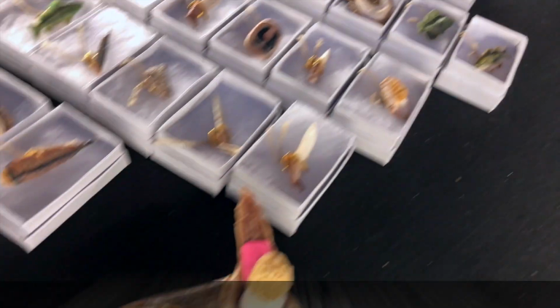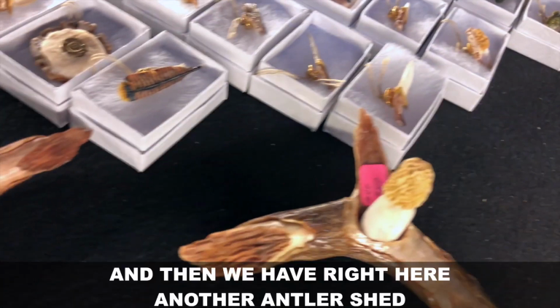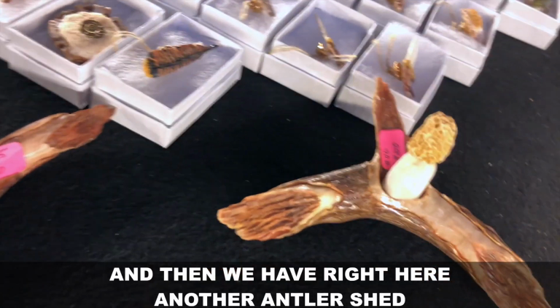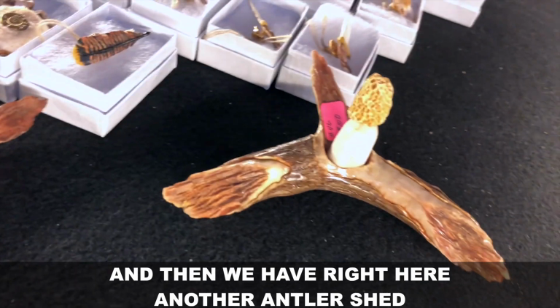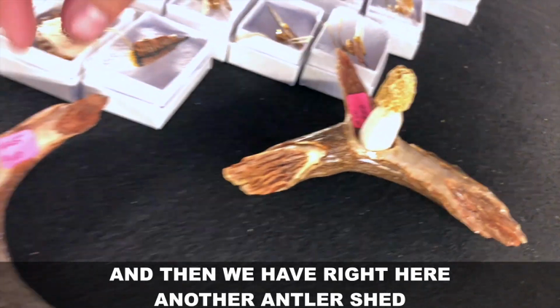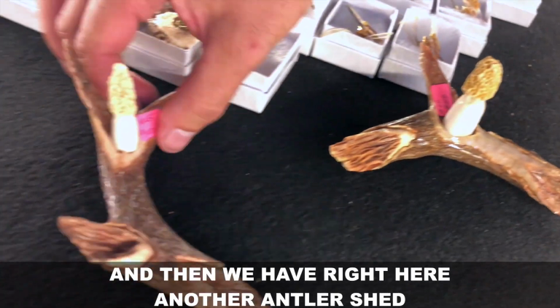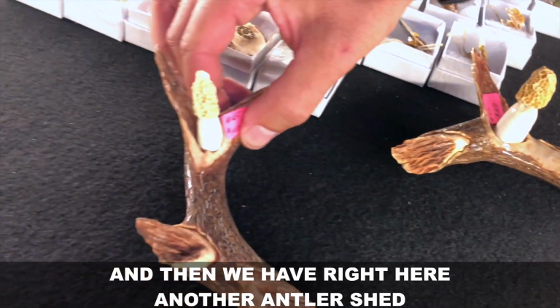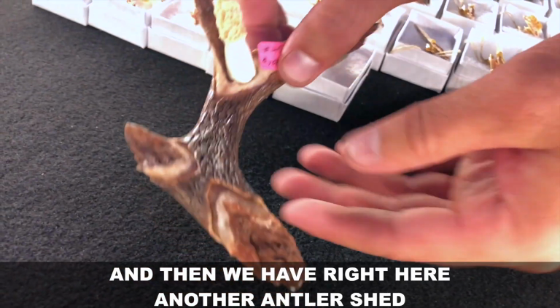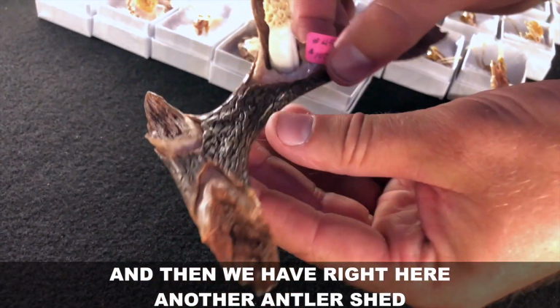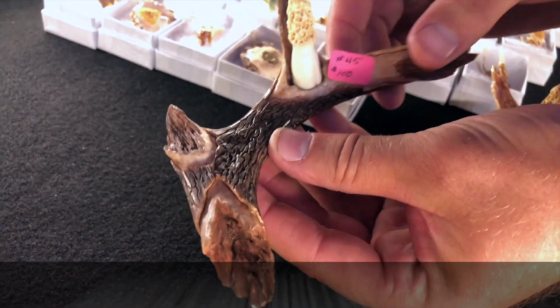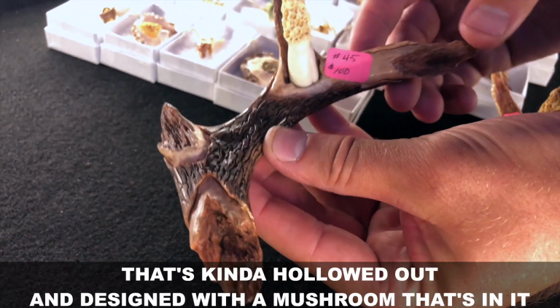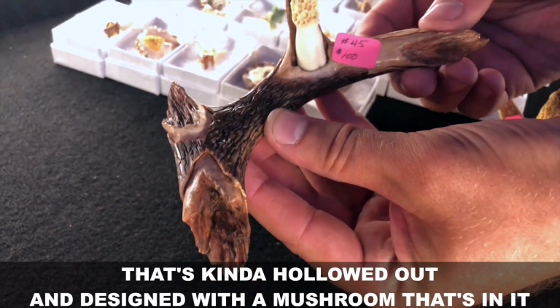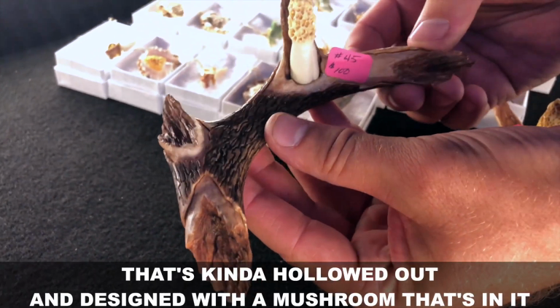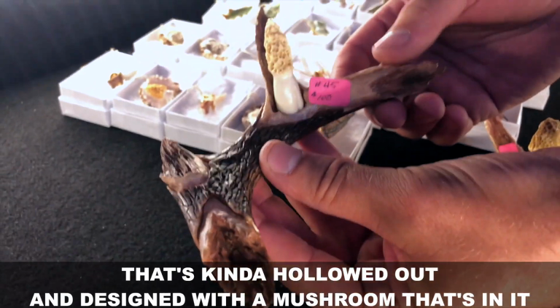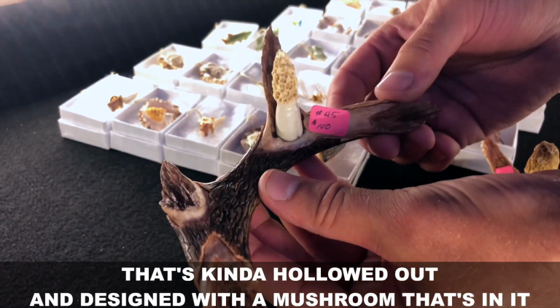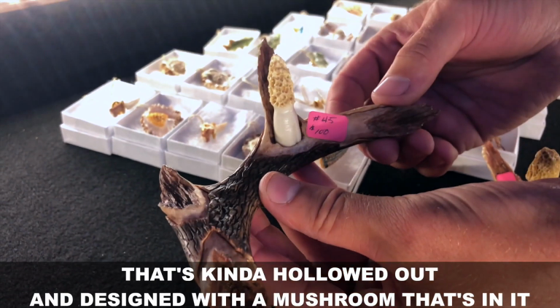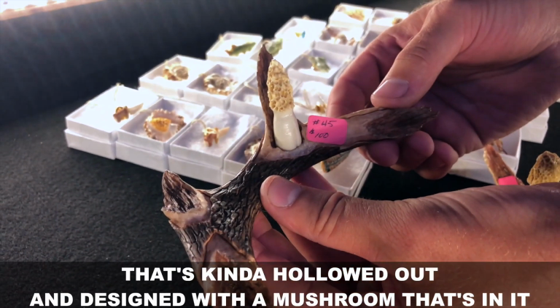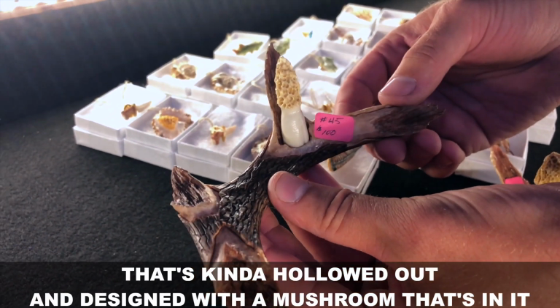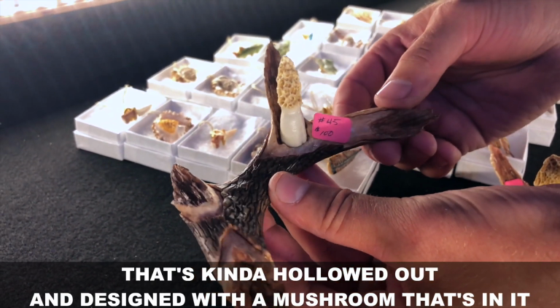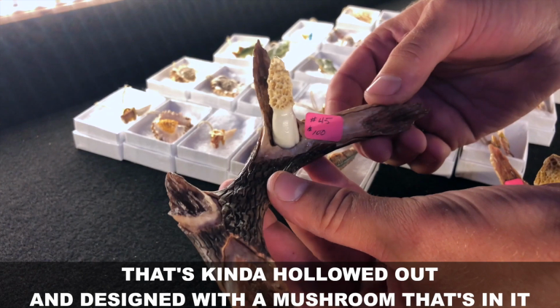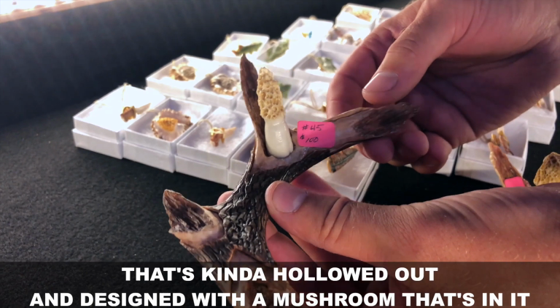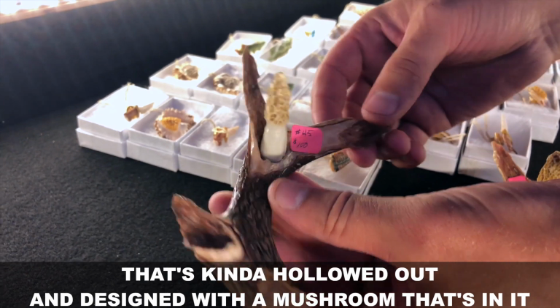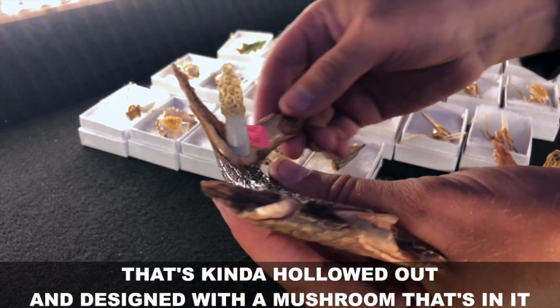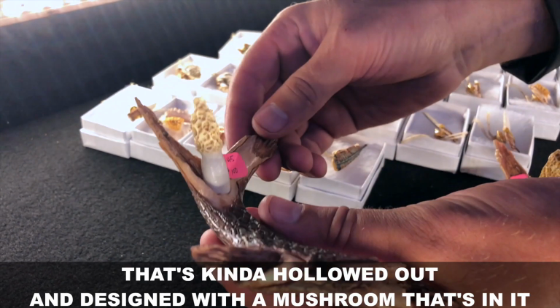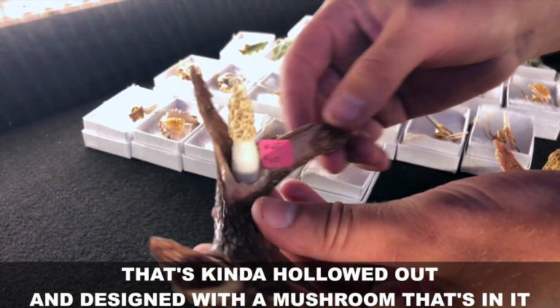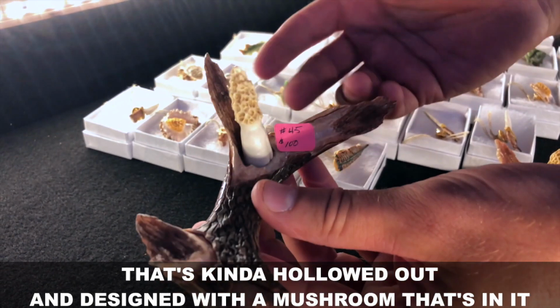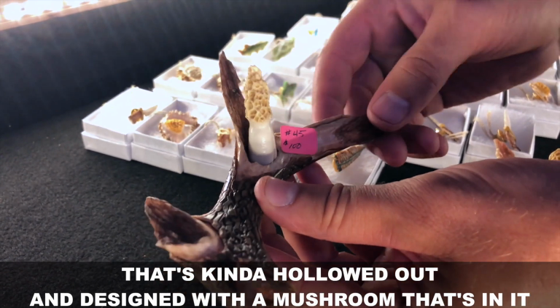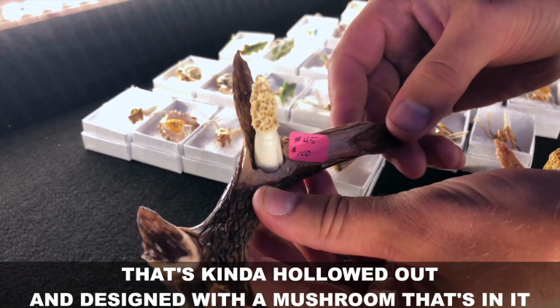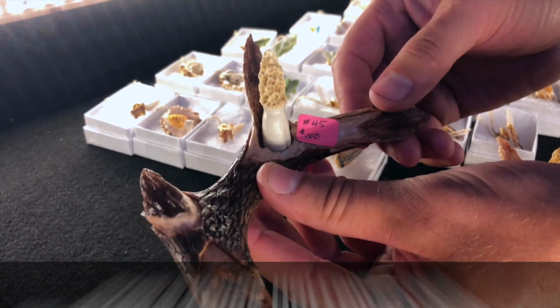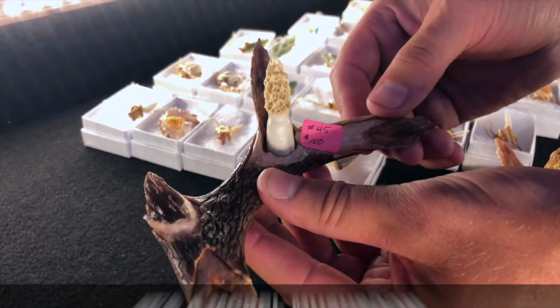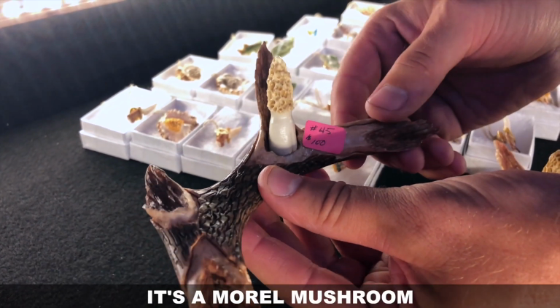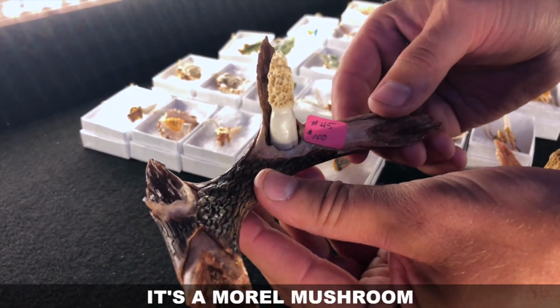And then we have right here another antler shed that's kind of hollowed out and designed with a mushroom in it — some real mushroom.